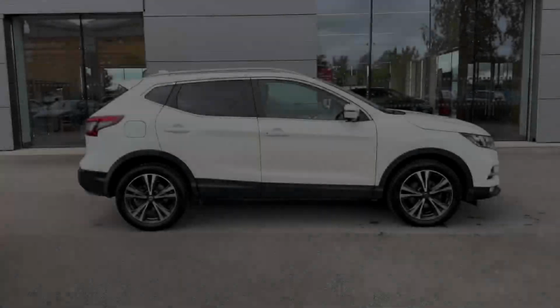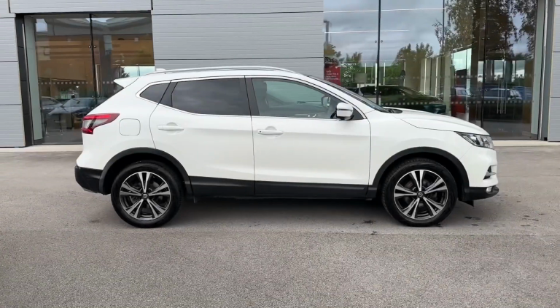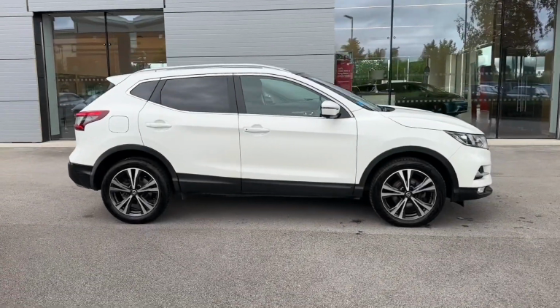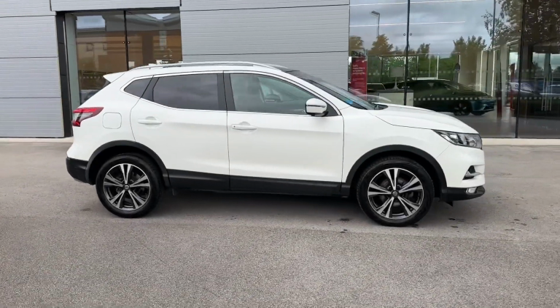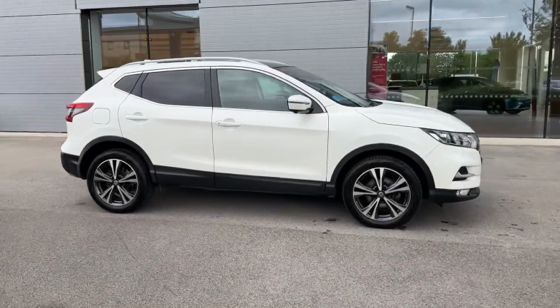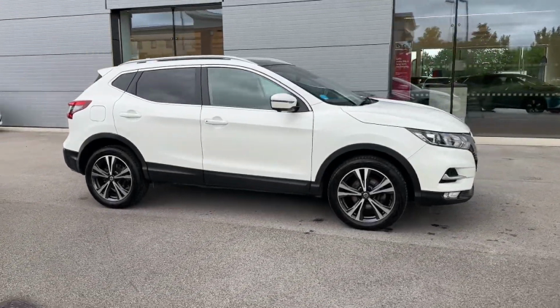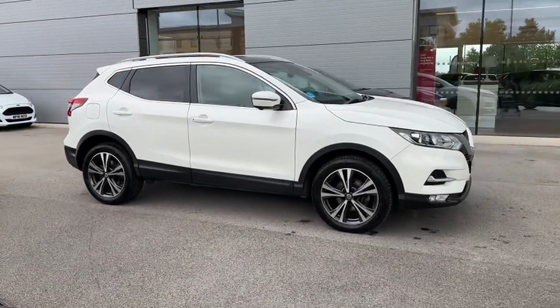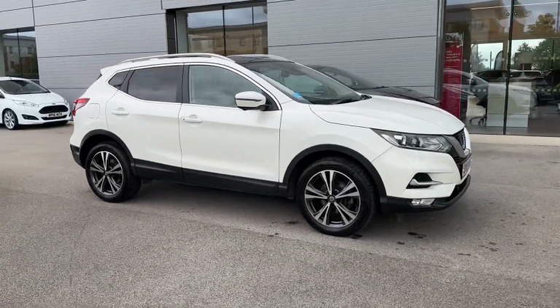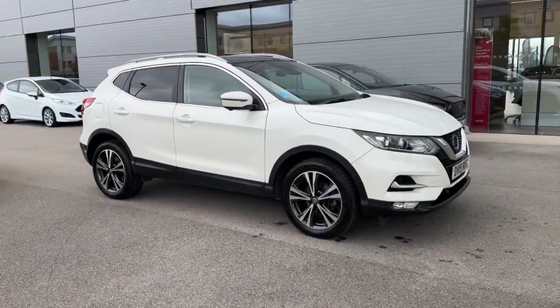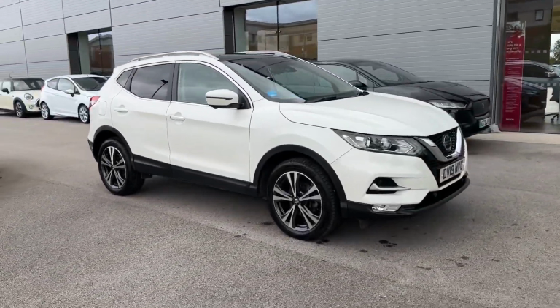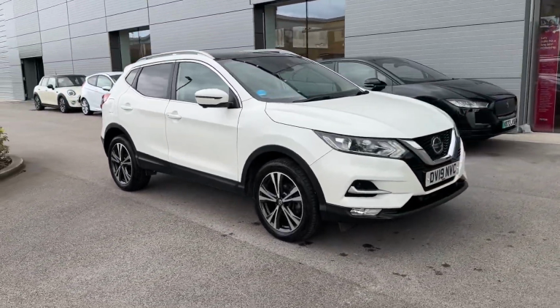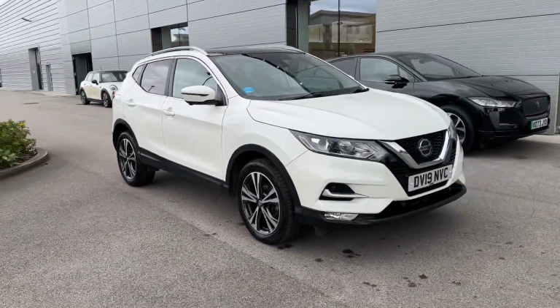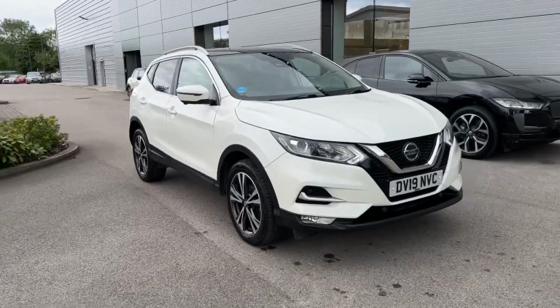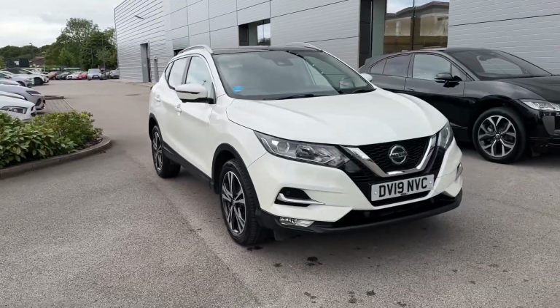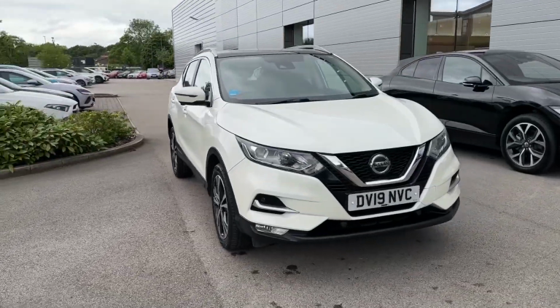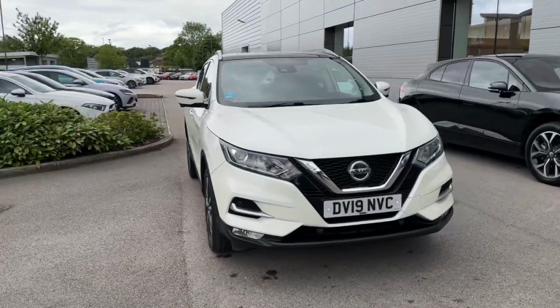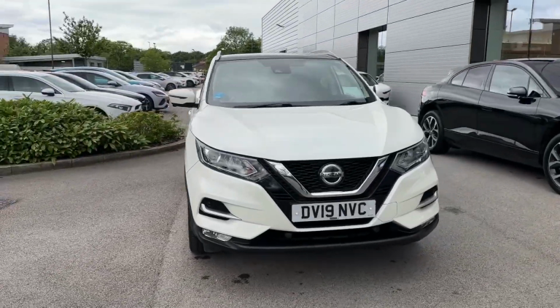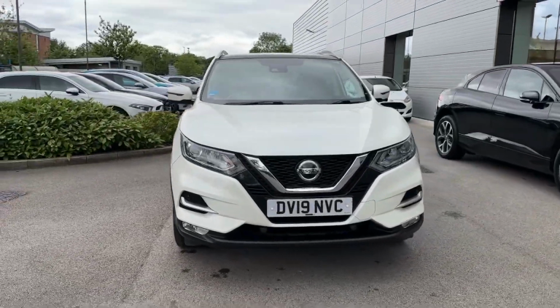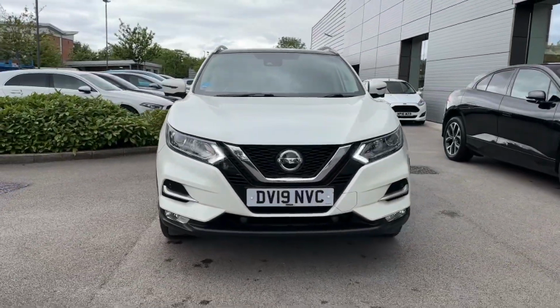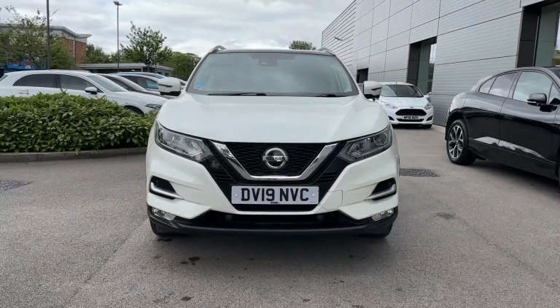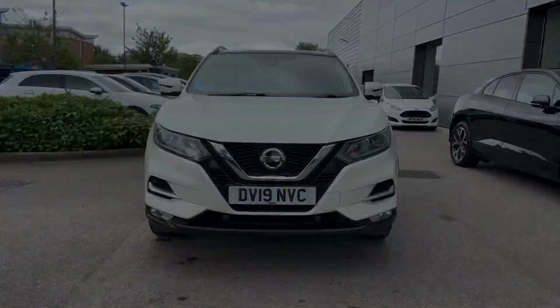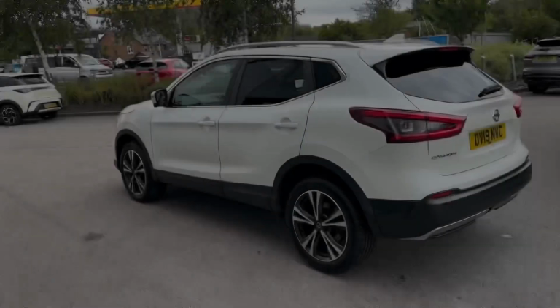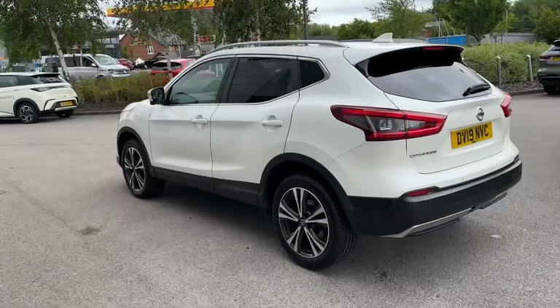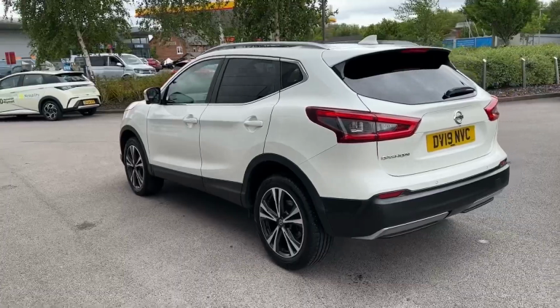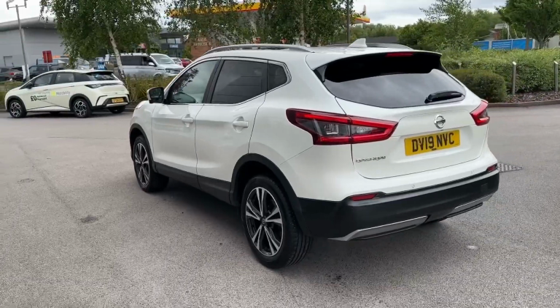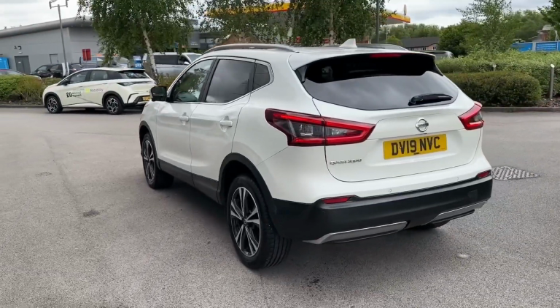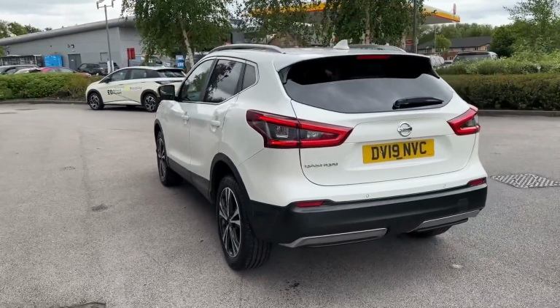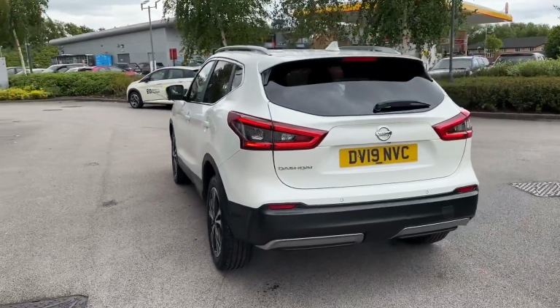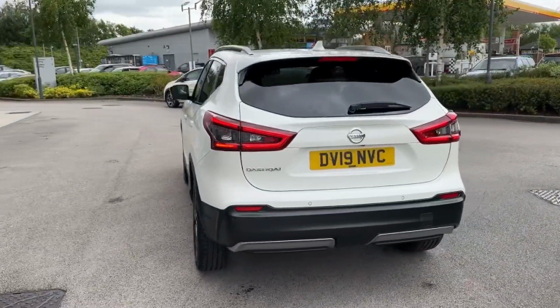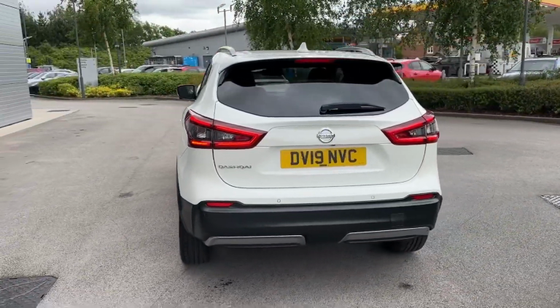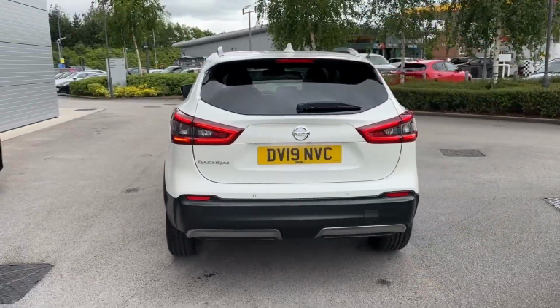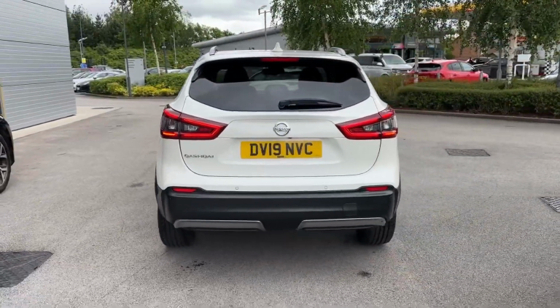Hello and welcome. Greg here from Motor Match Crew, sharing with you today this newly arrived Nissan Qashqai mid-size SUV, available here in the popular N-Connecta trim and powered by a 1.2 petrol engine with a manual gearbox, and exterior finished in a lovely white colour.